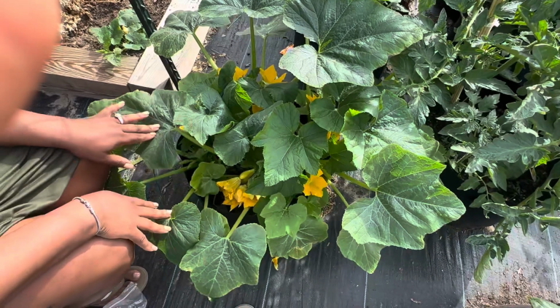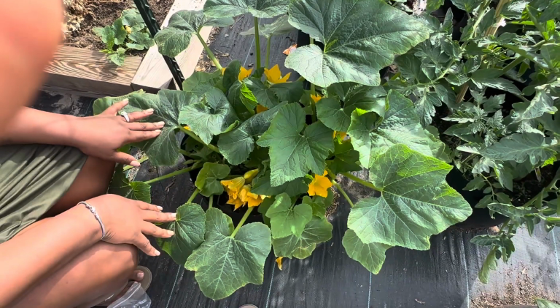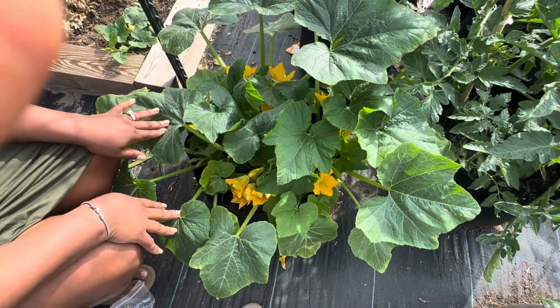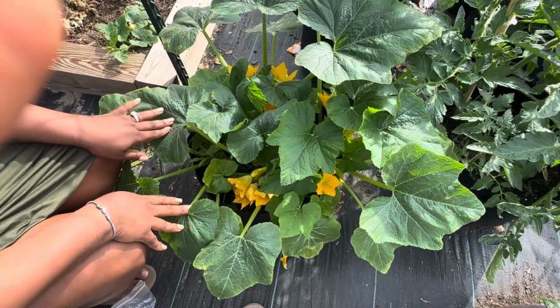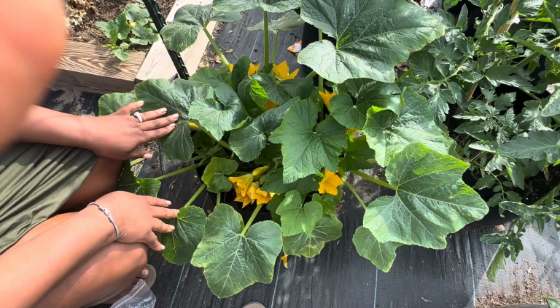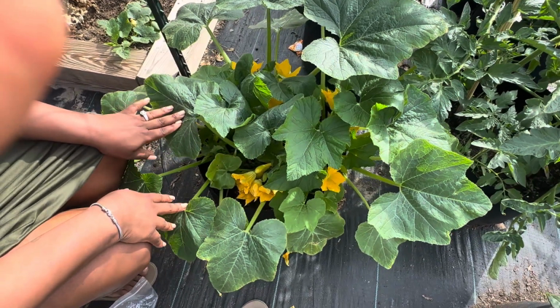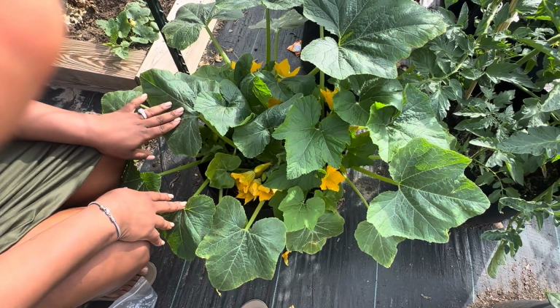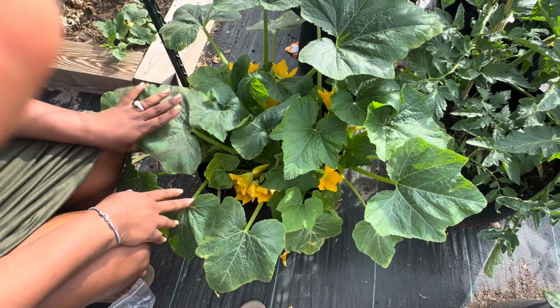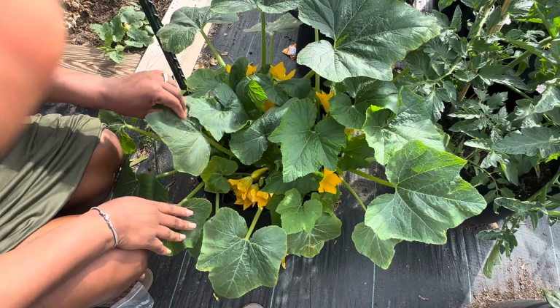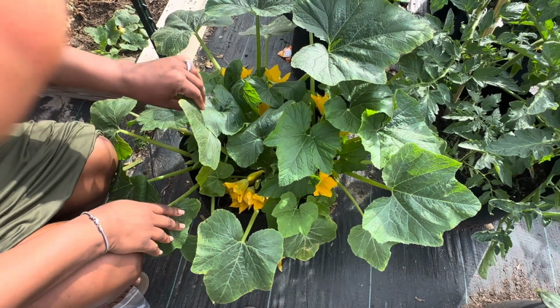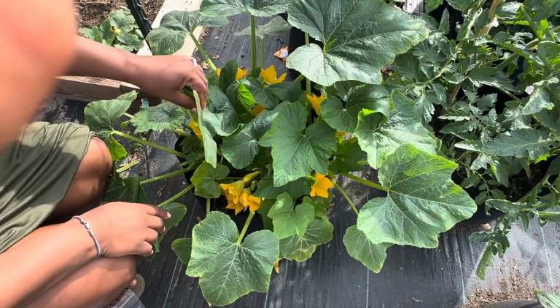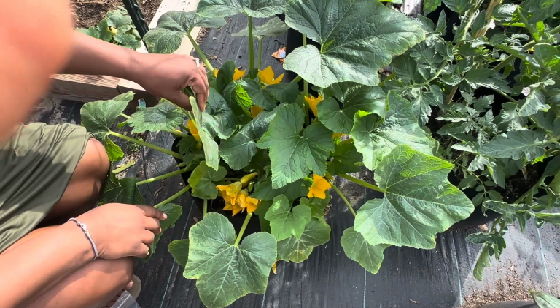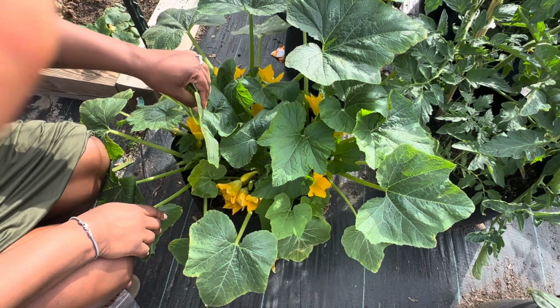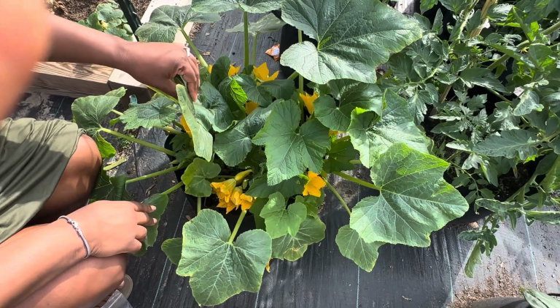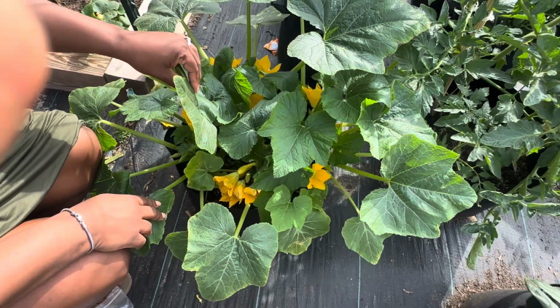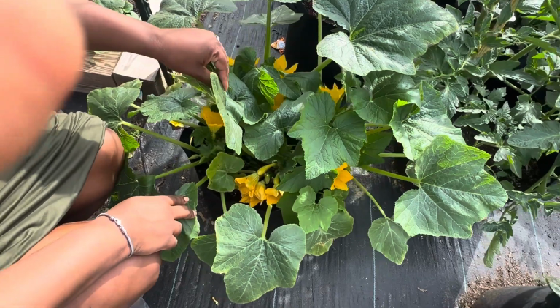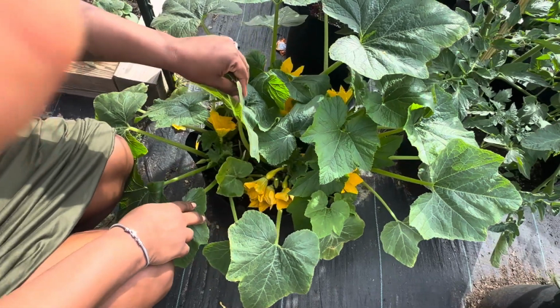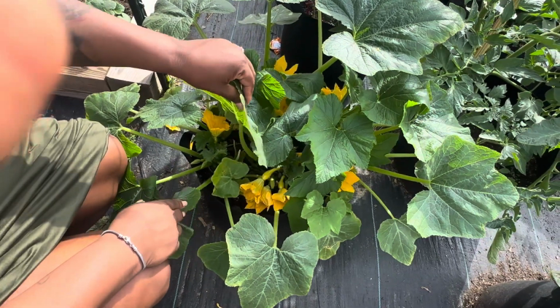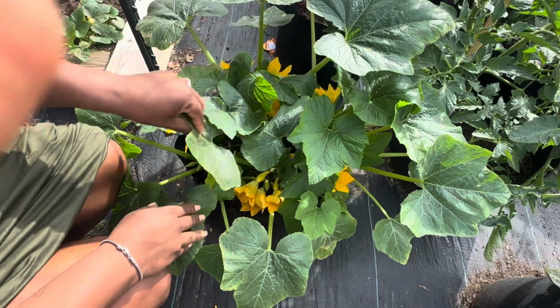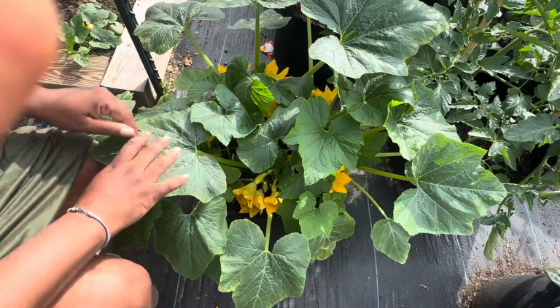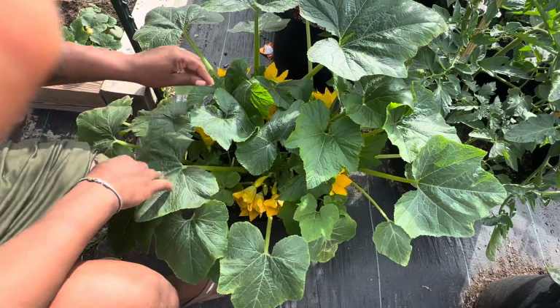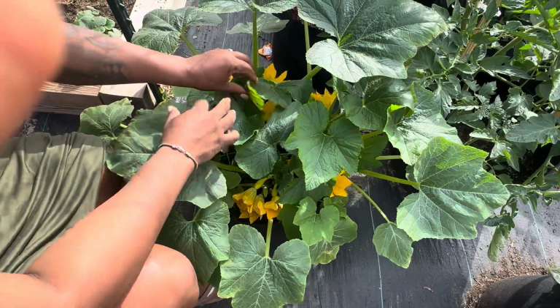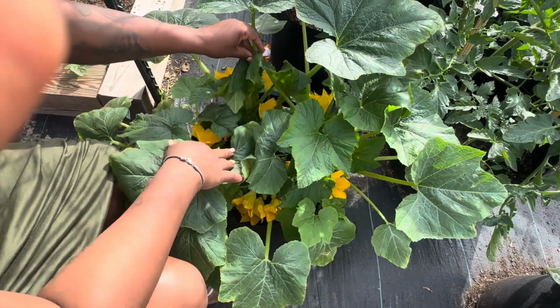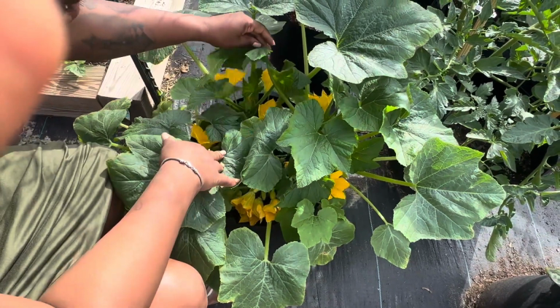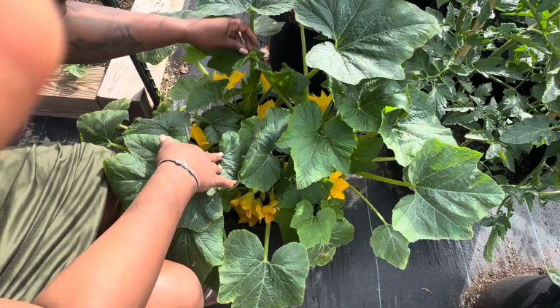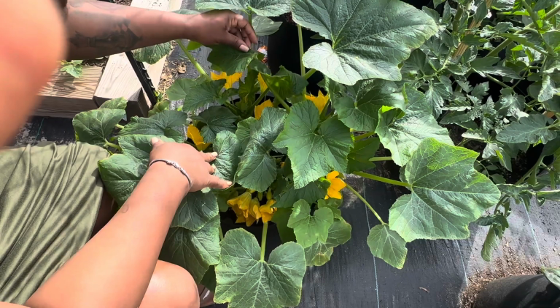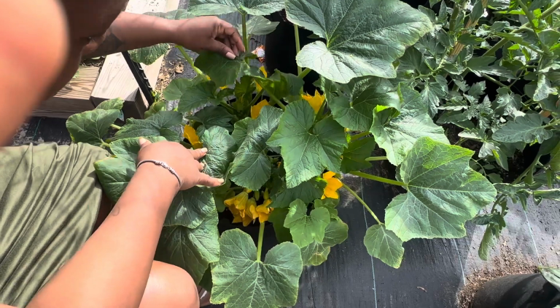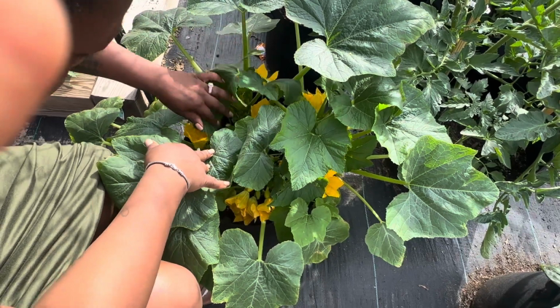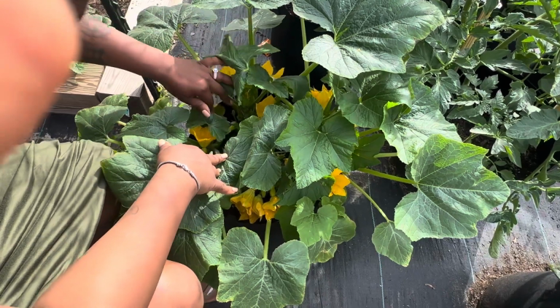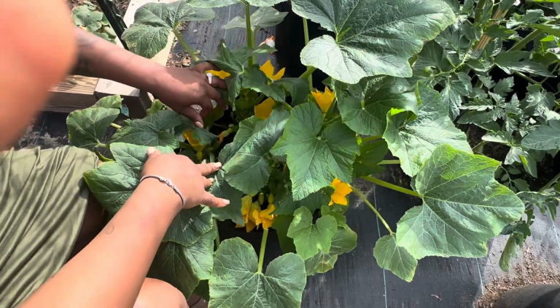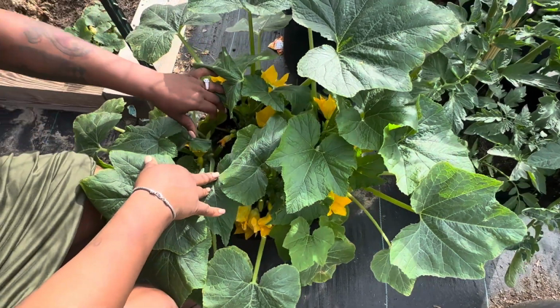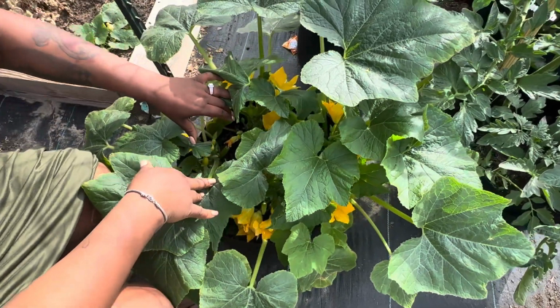In the meantime, I am going to get some diatomaceous earth because I want to prevent the ants. The squash buds are not here yet, but before they start ravaging my plants, I am going to put some down.